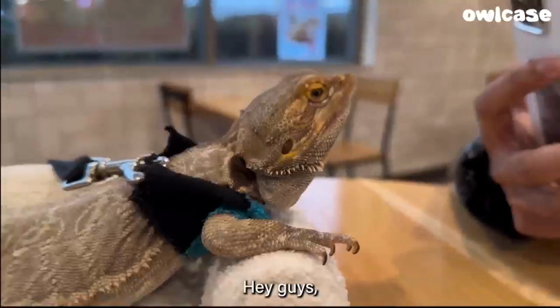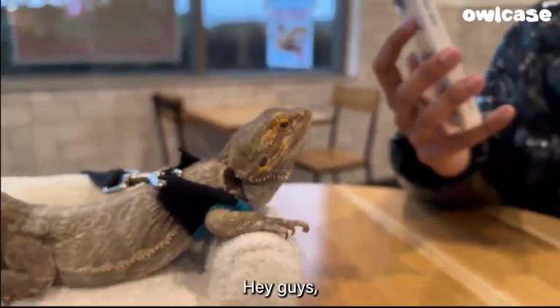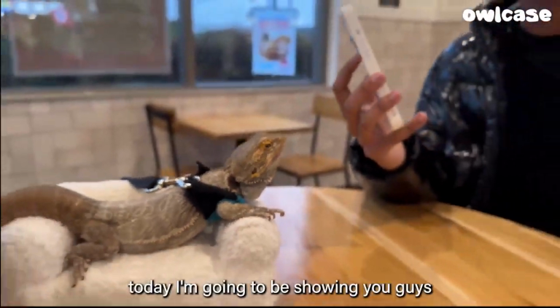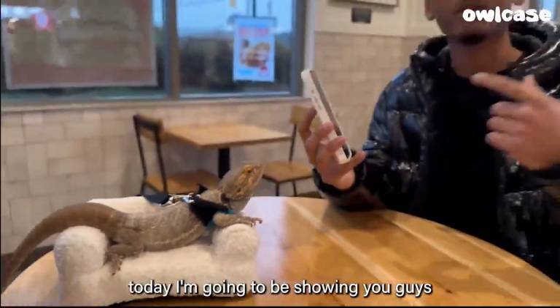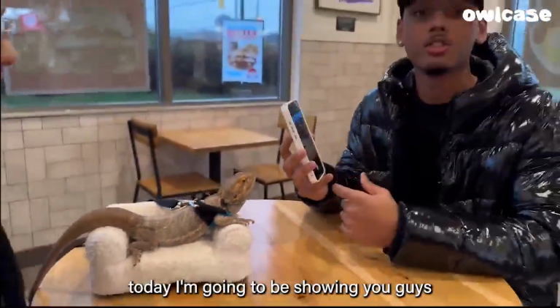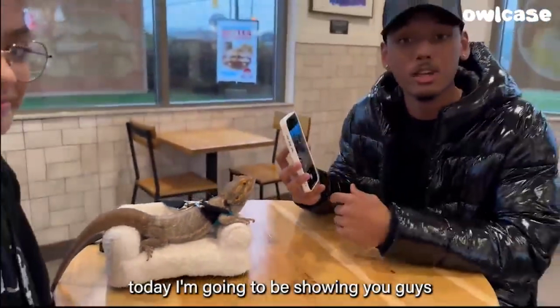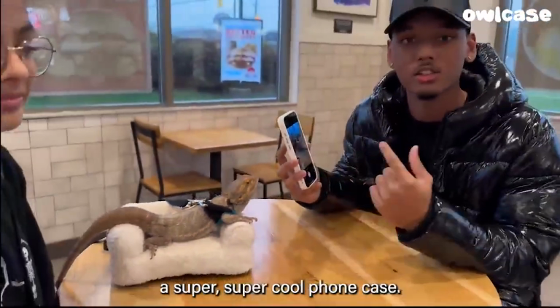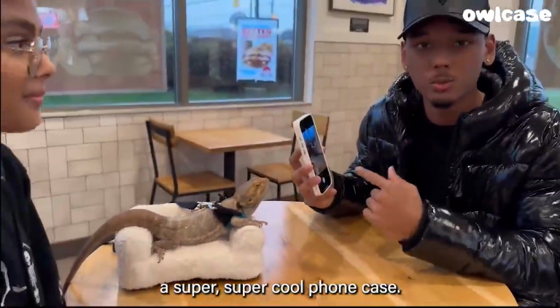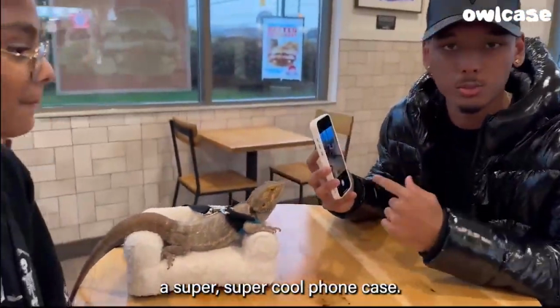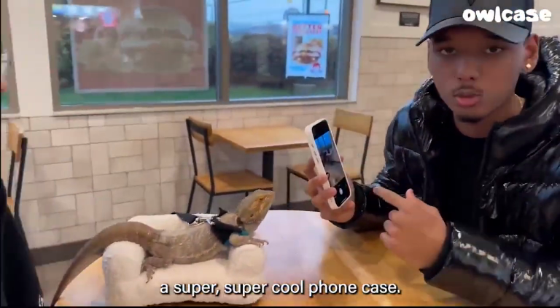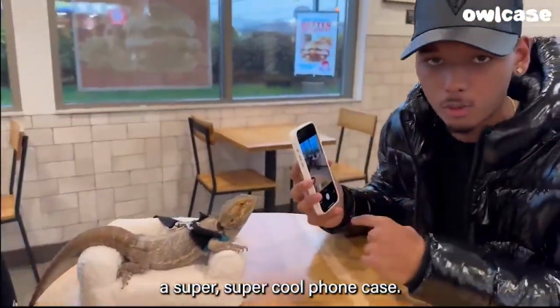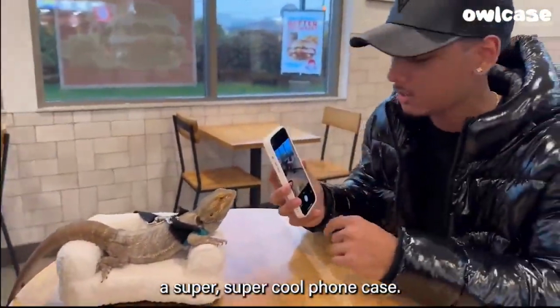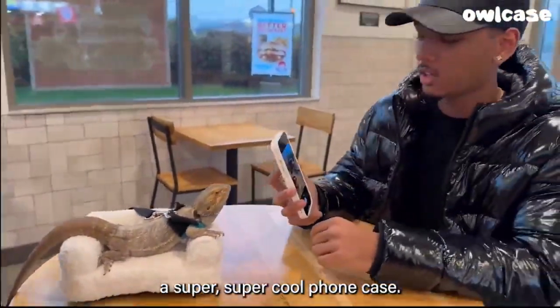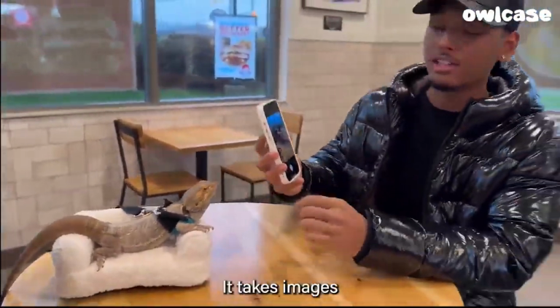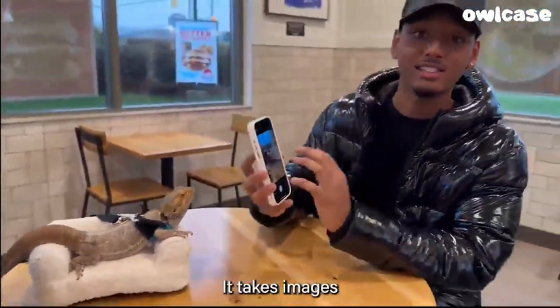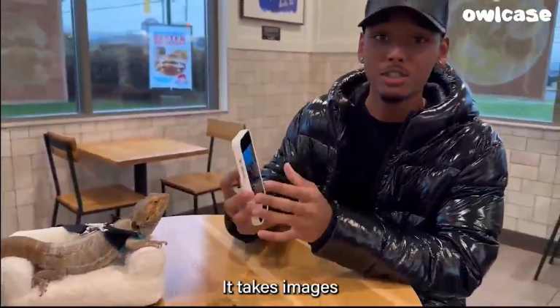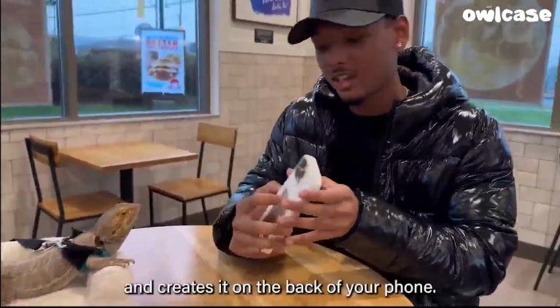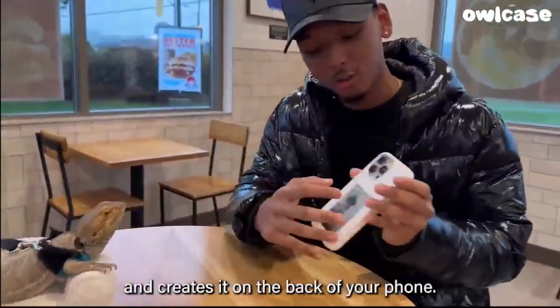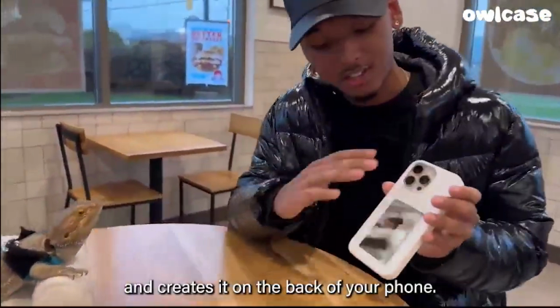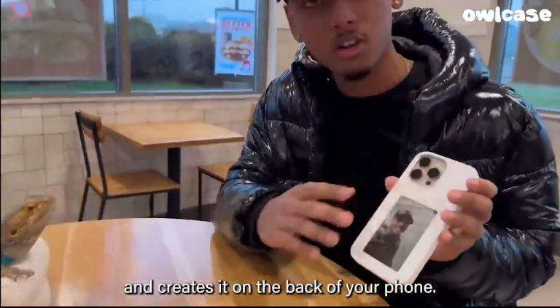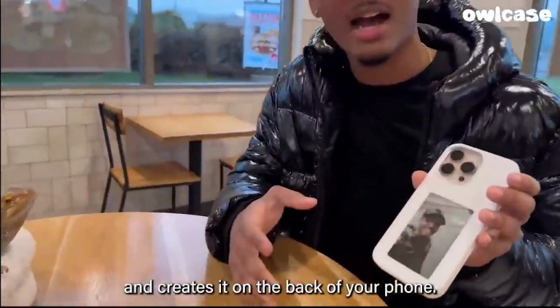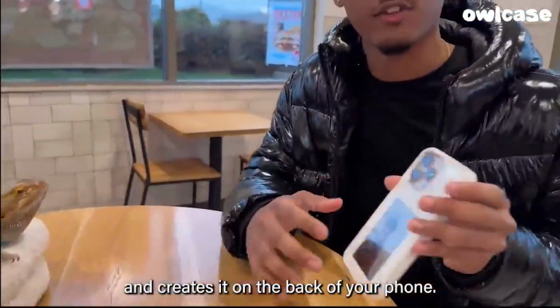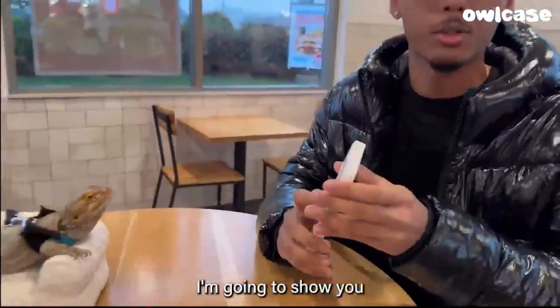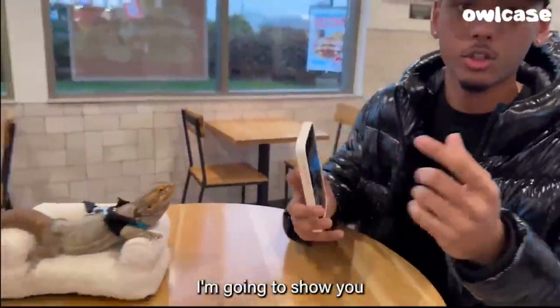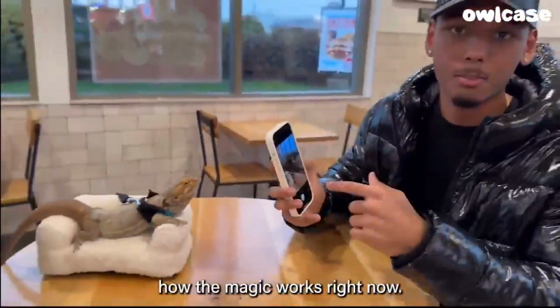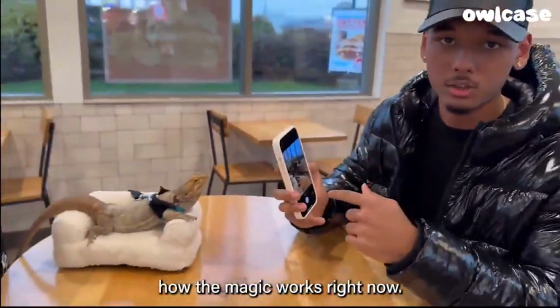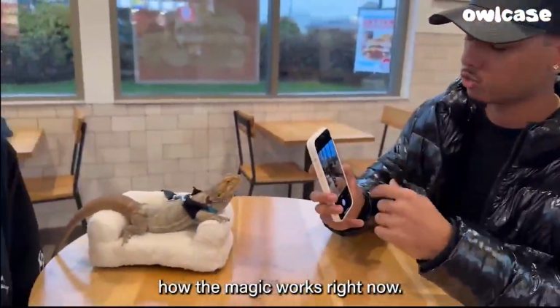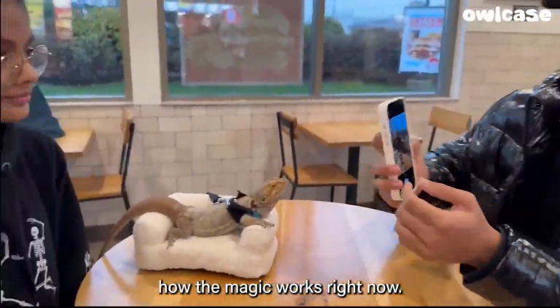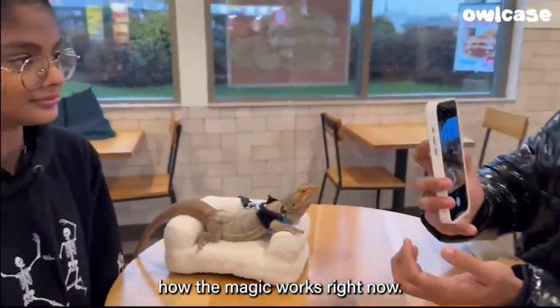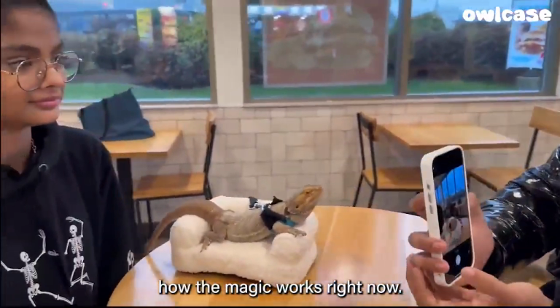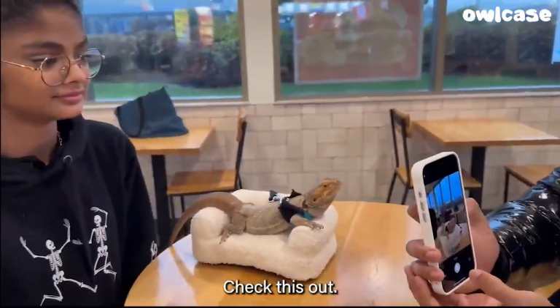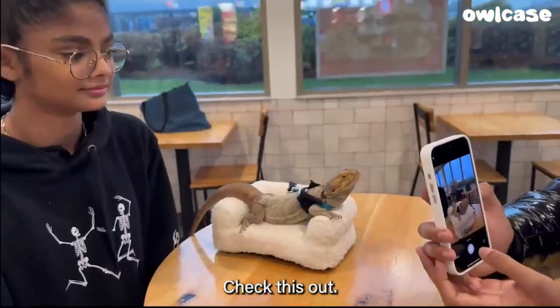Hey guys, today I'm going to be showing you this super, super cool phone case. It takes images and creates them on the back of your phone. I'm going to show you how the magic works right now. Check this out.